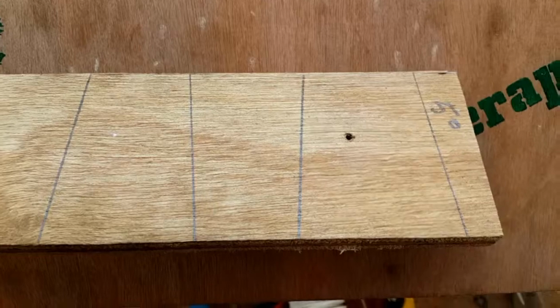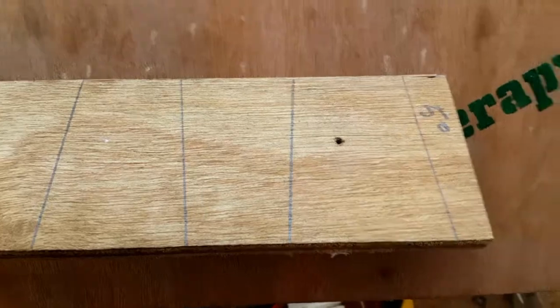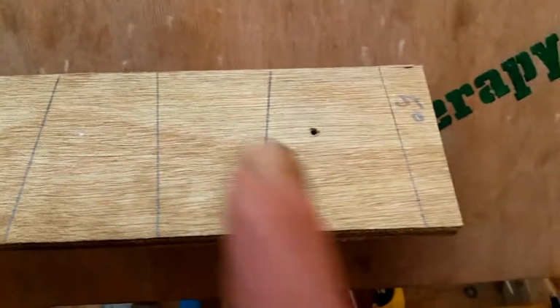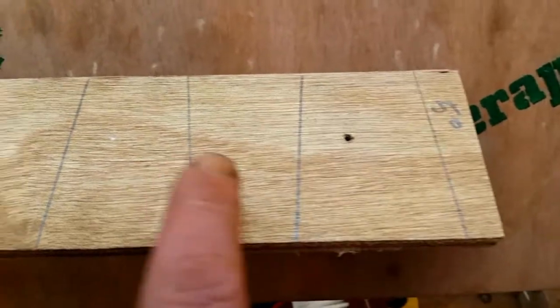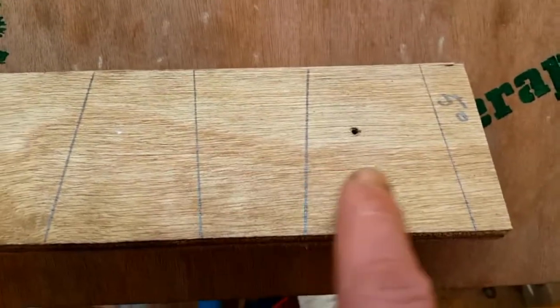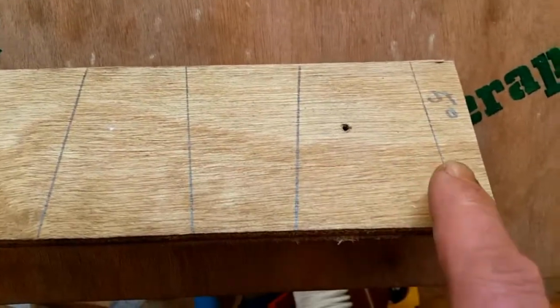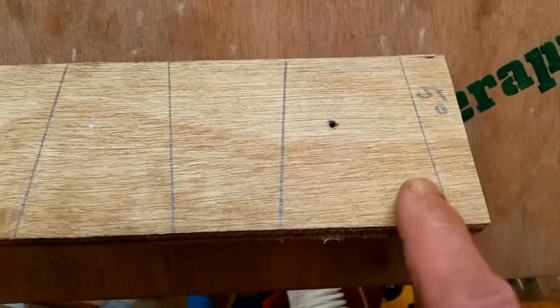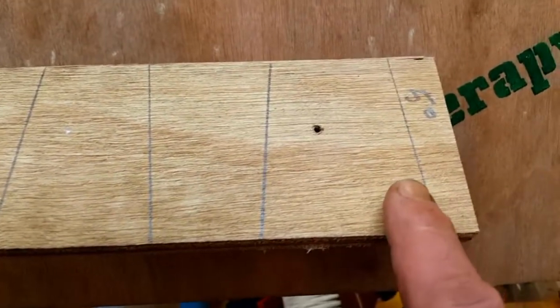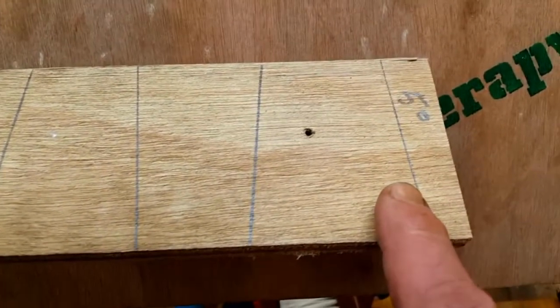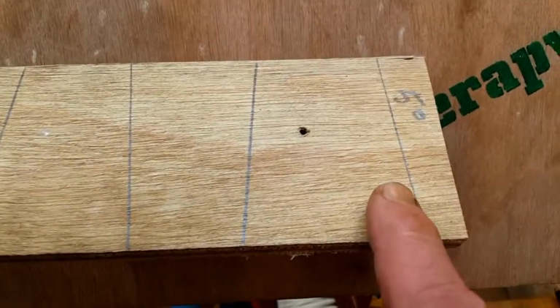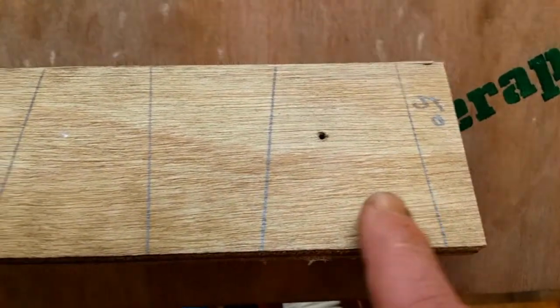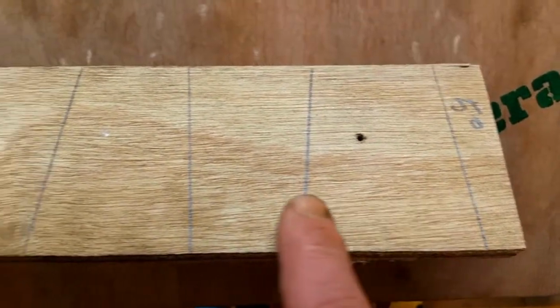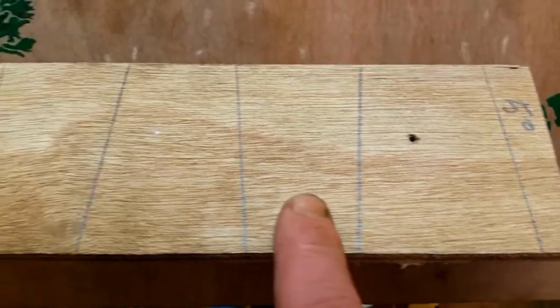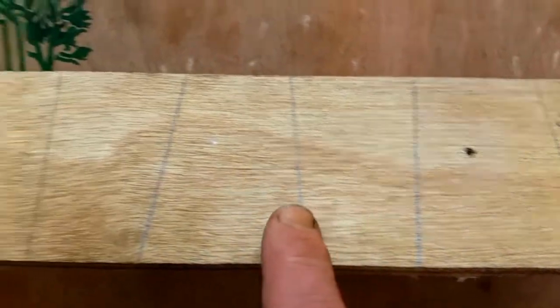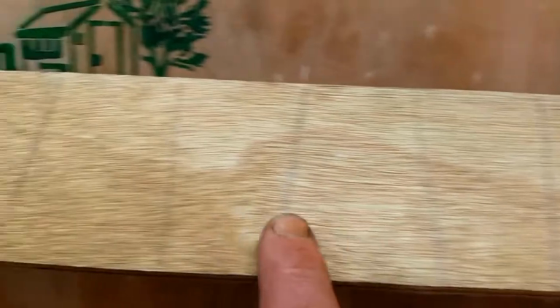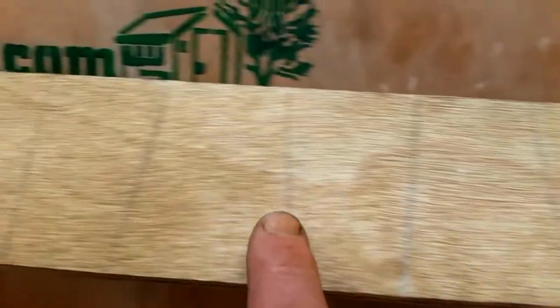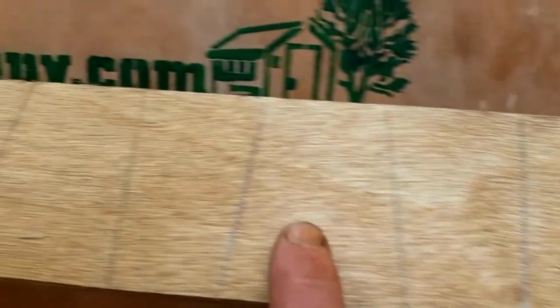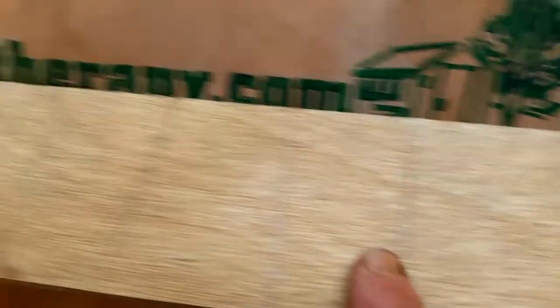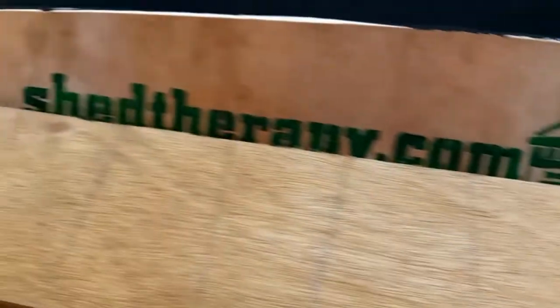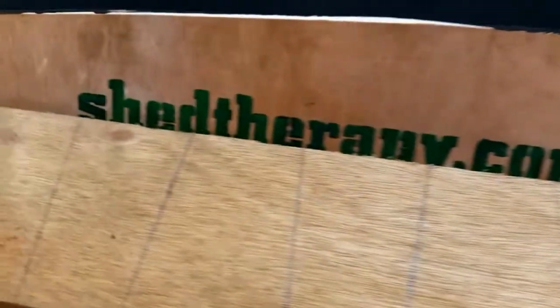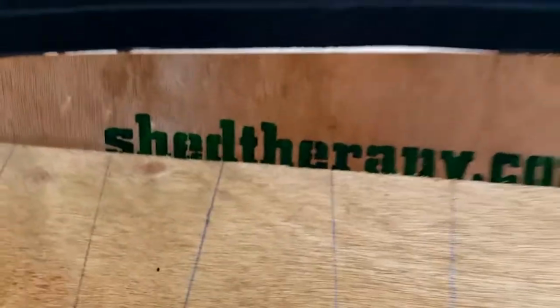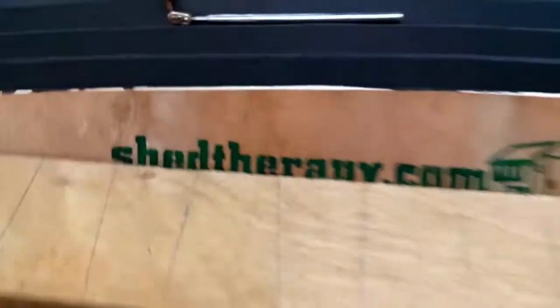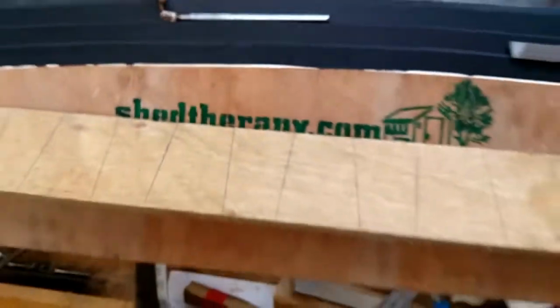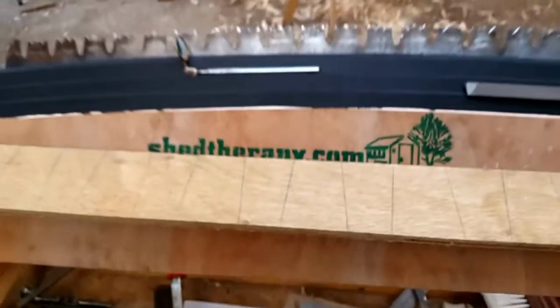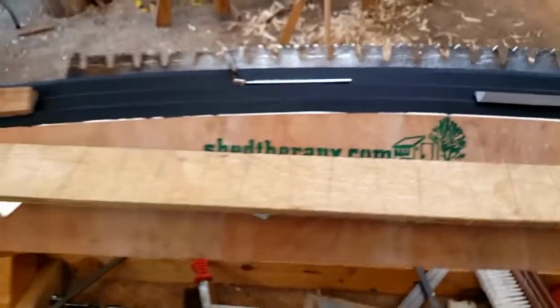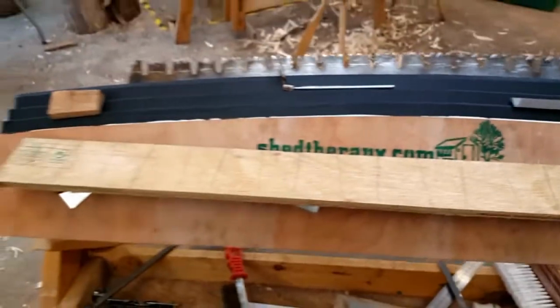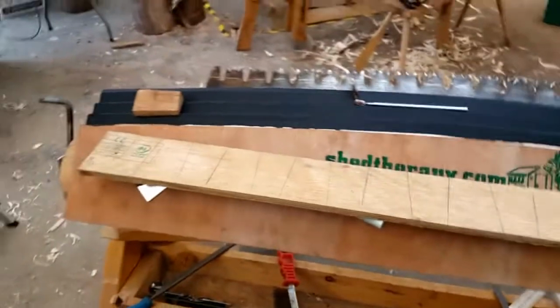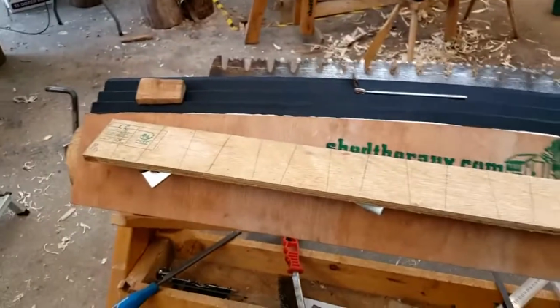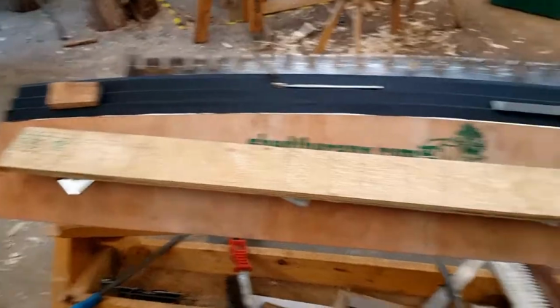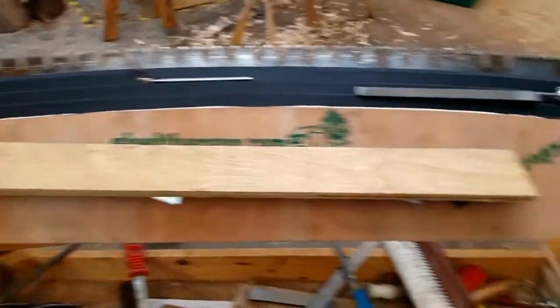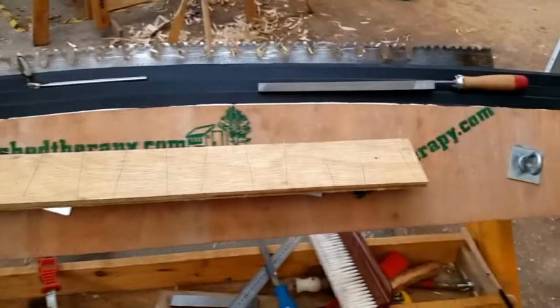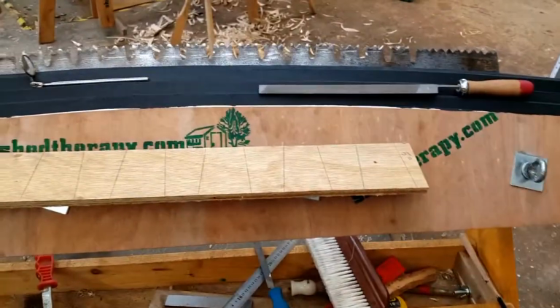Here is a piece of plywood with lines drawn across it at 5 degrees. Here is a saw vise ready for filing.